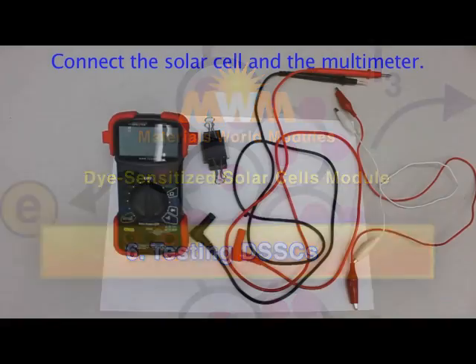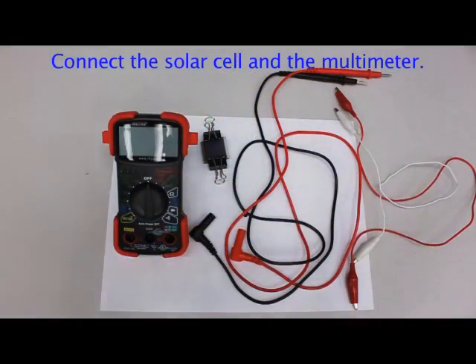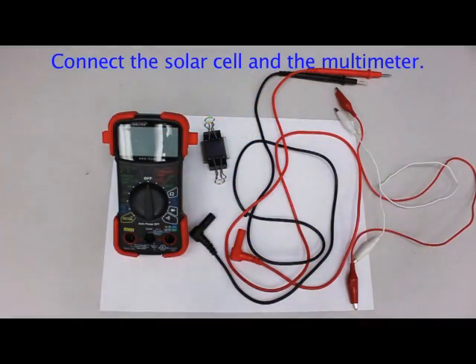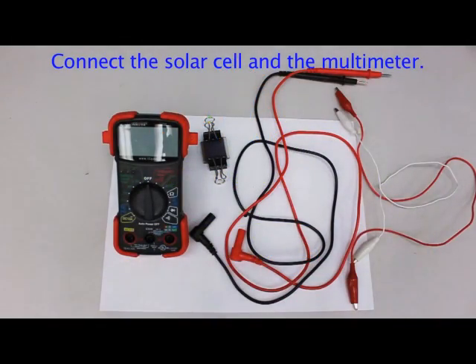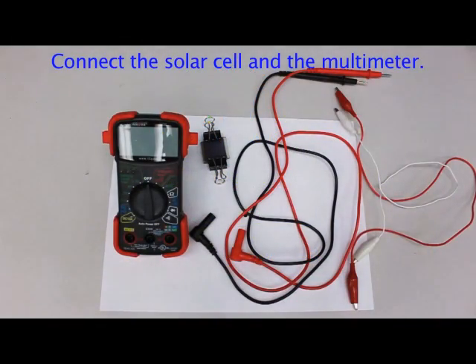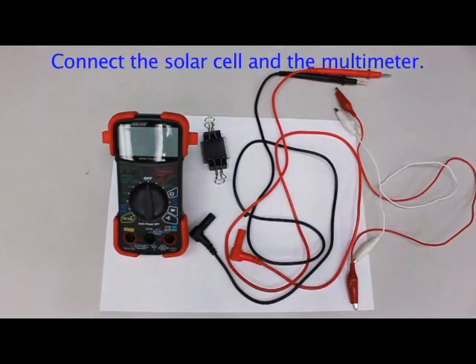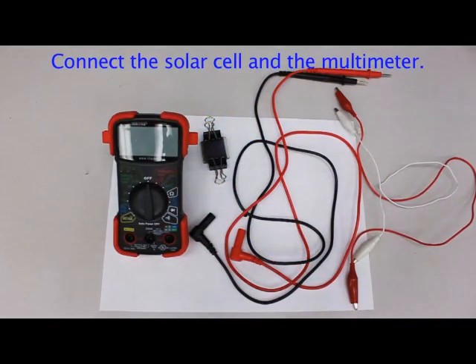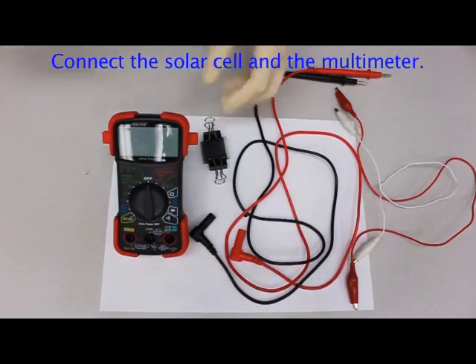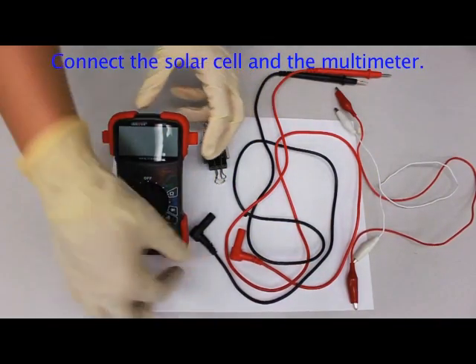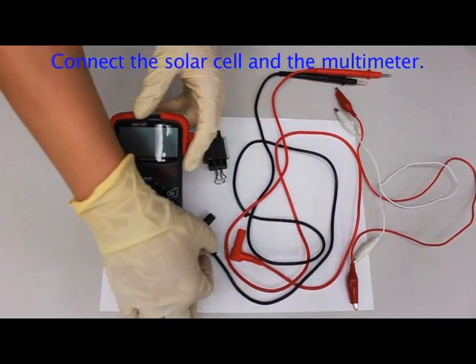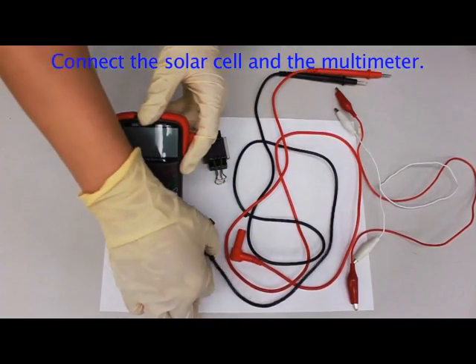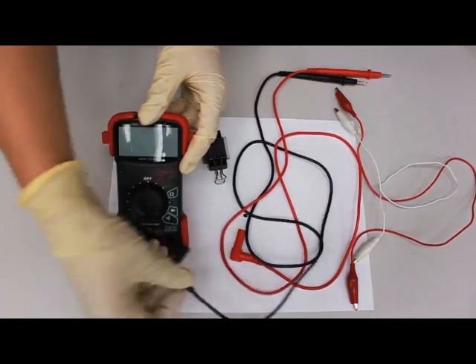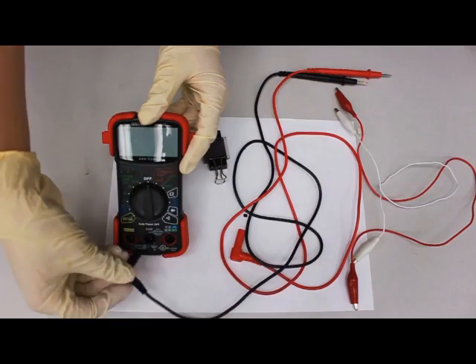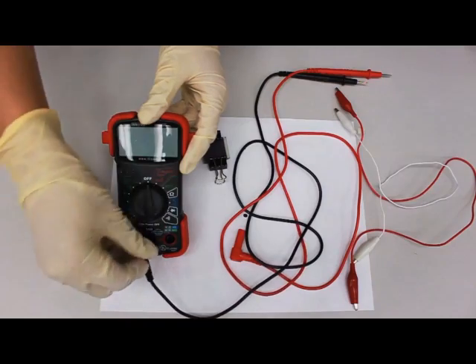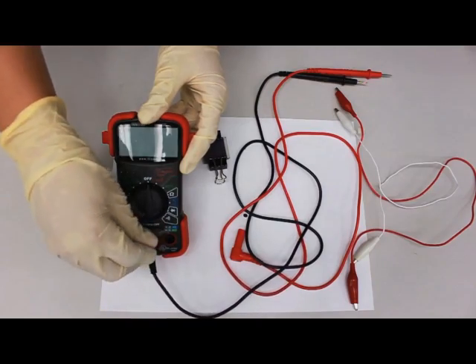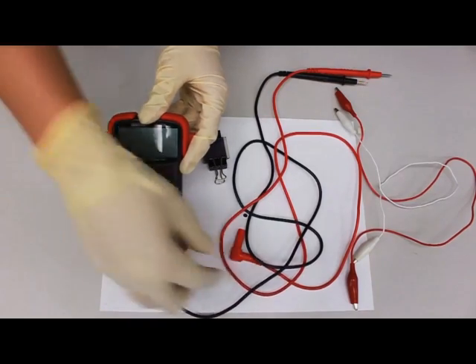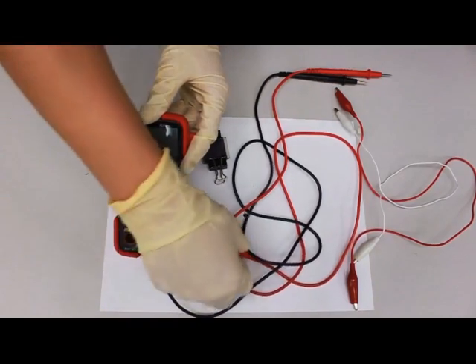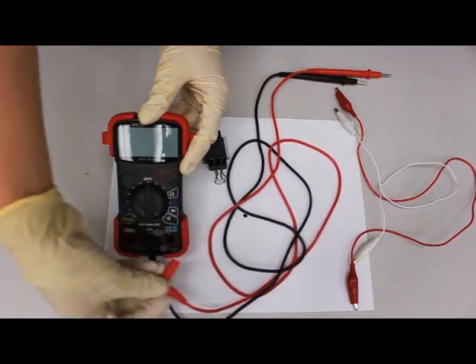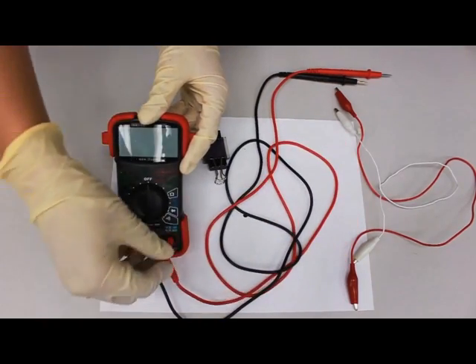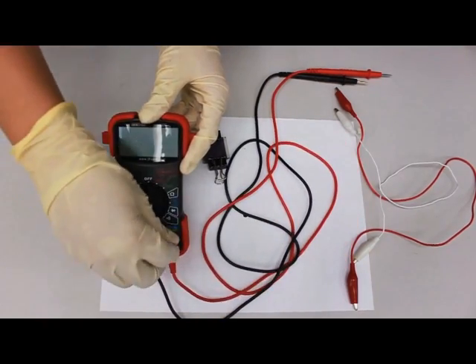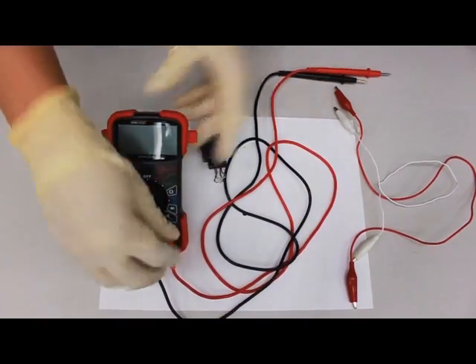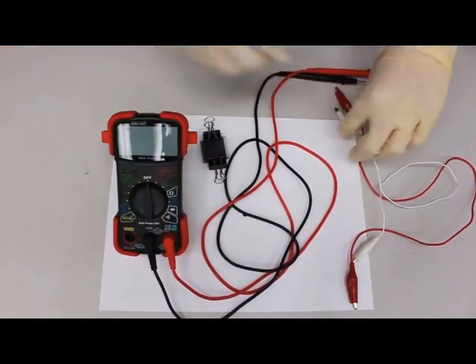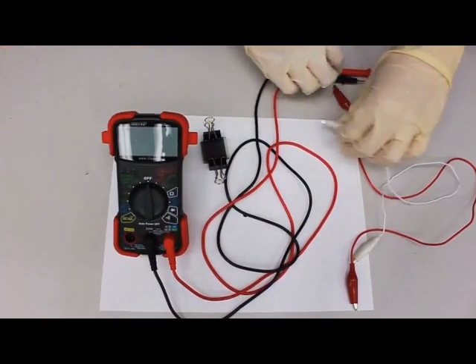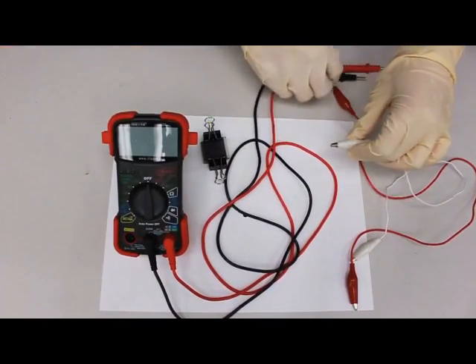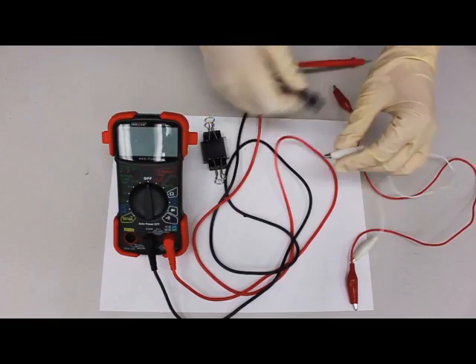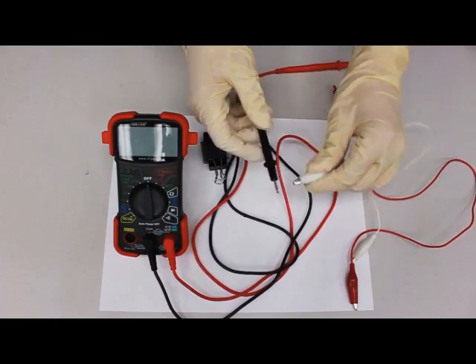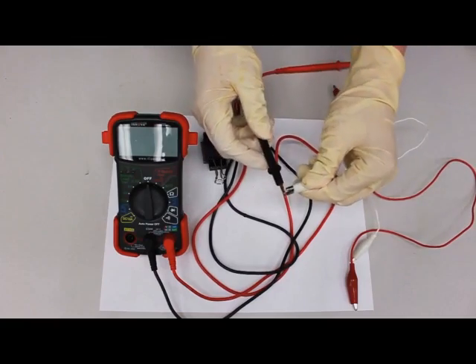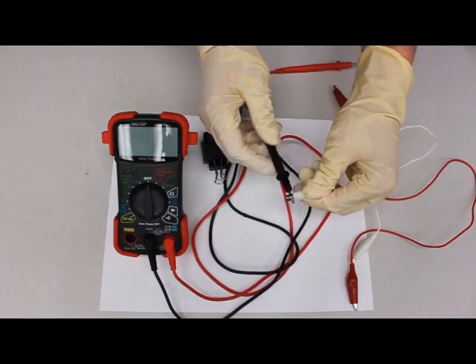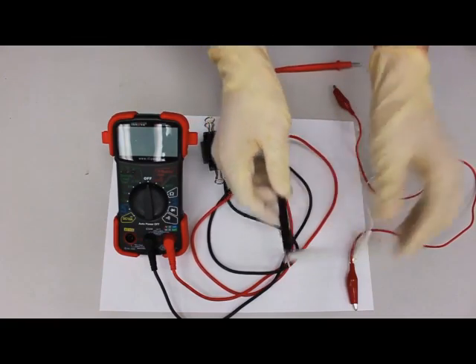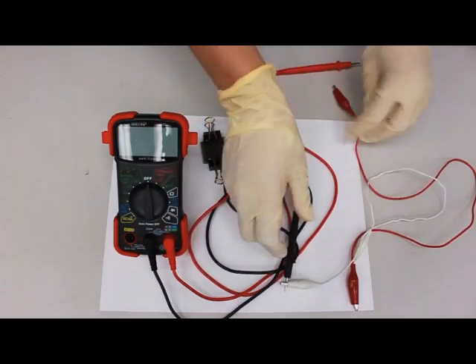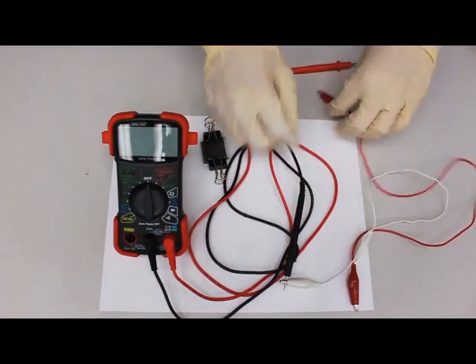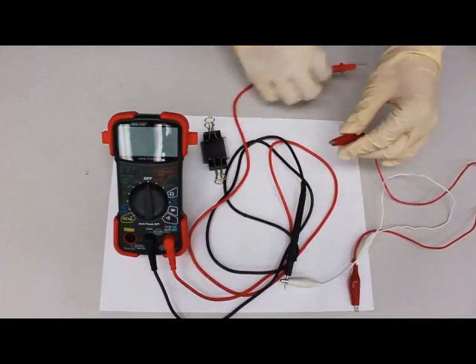To test your solar cell, first plug the probes into the COM and voltage jacks of your multimeter. Then use alligator clips to attach the probes to your solar cell.